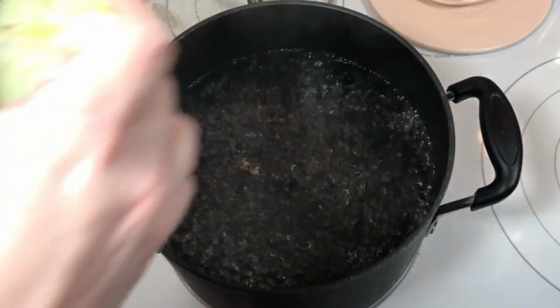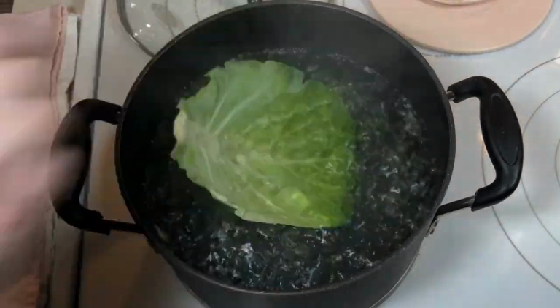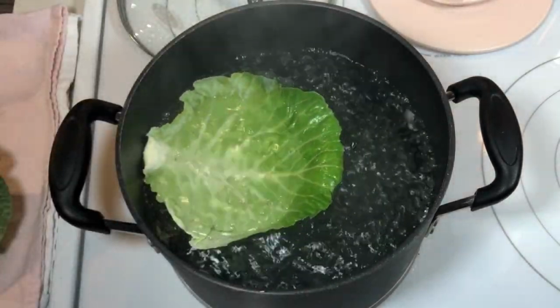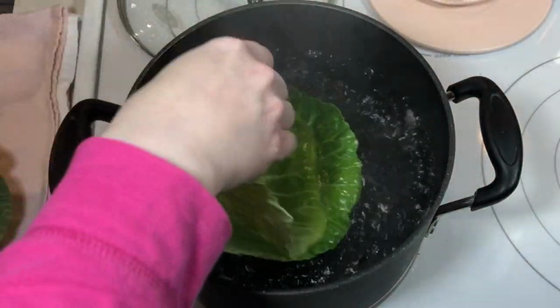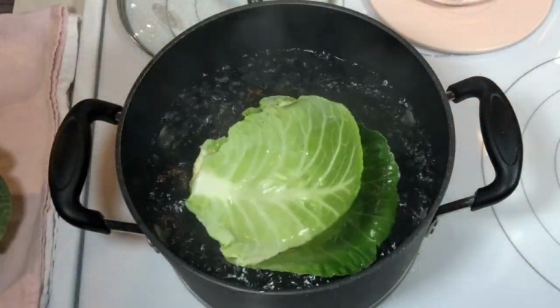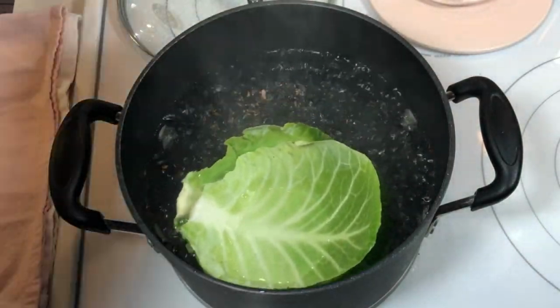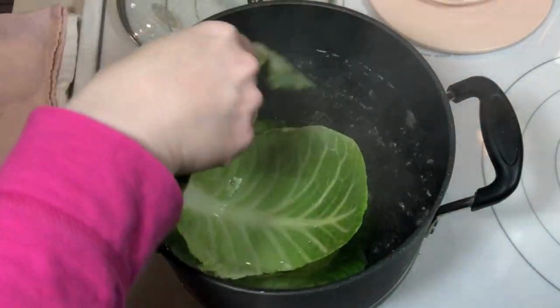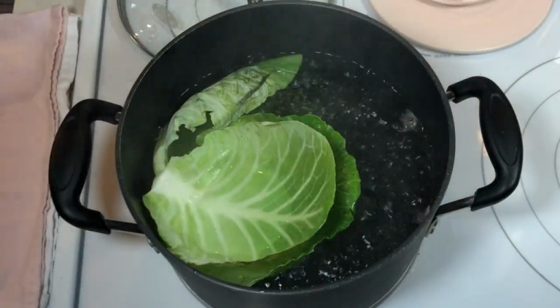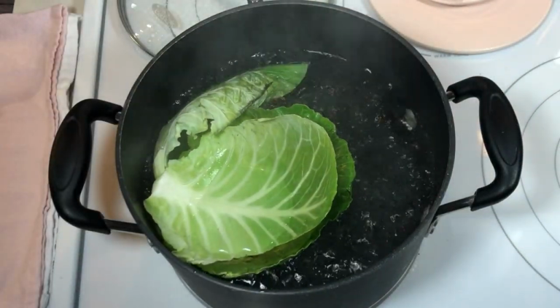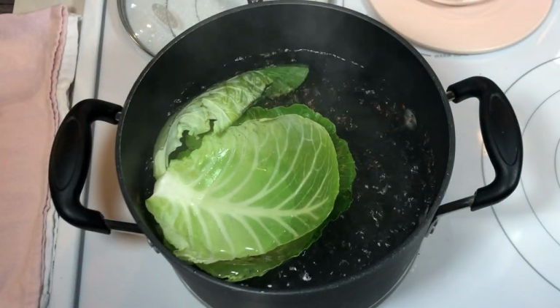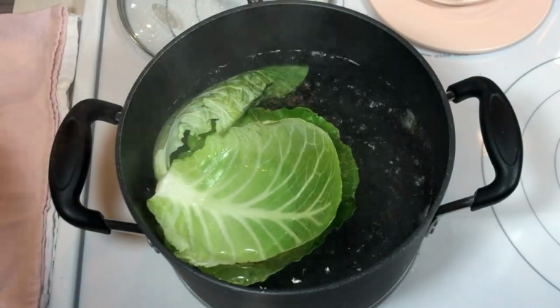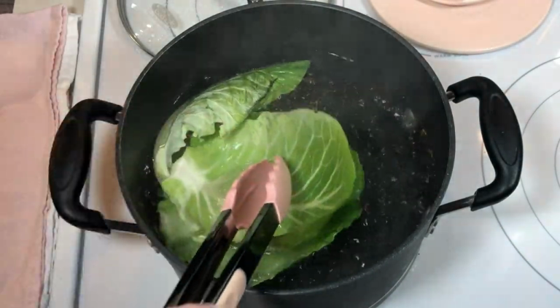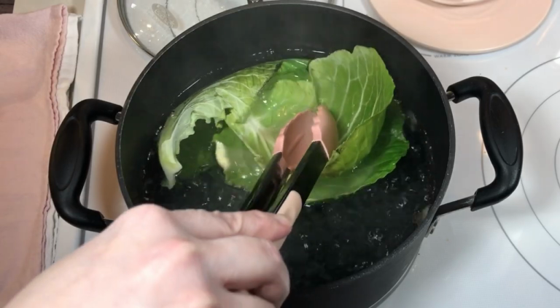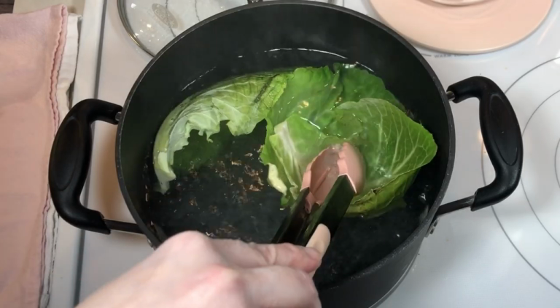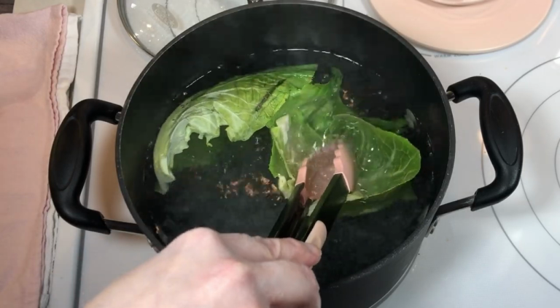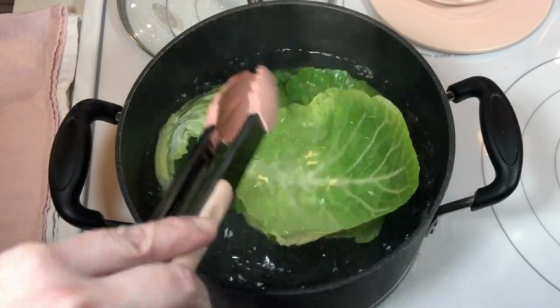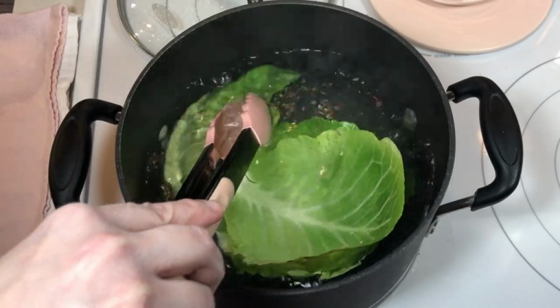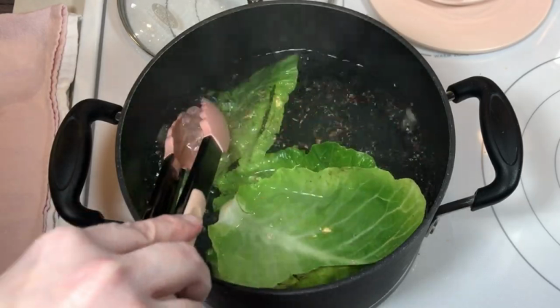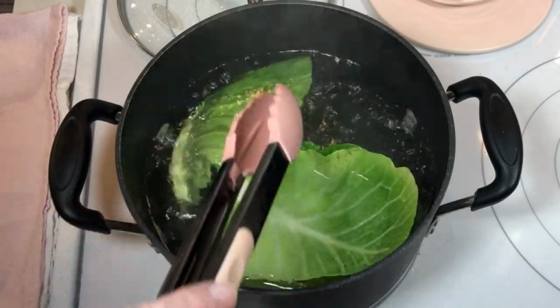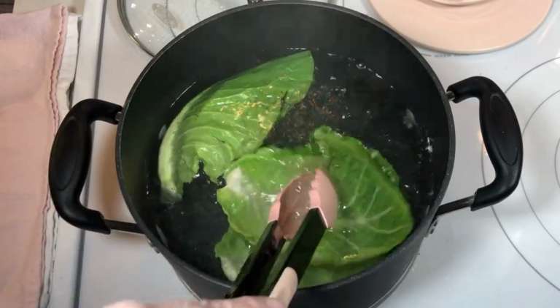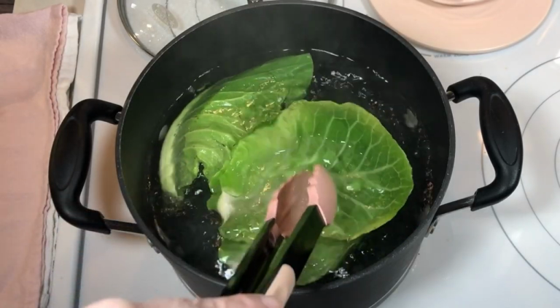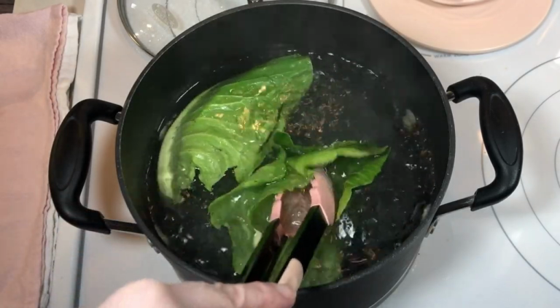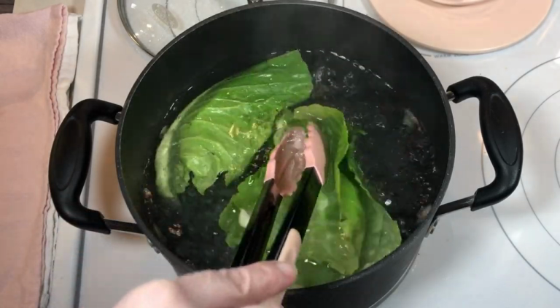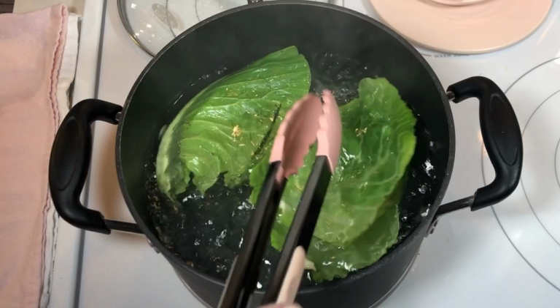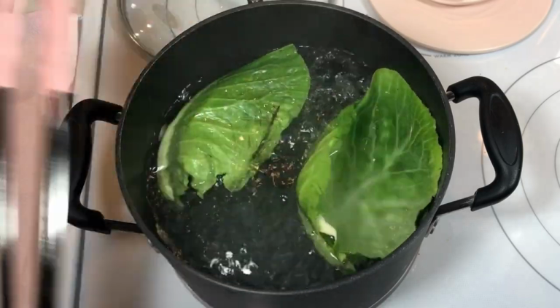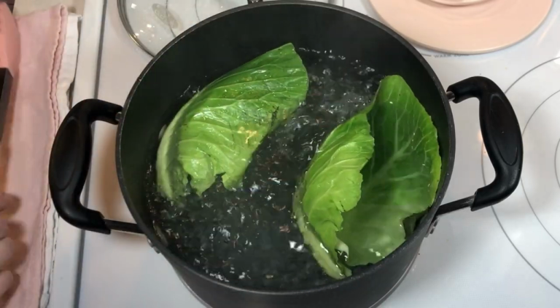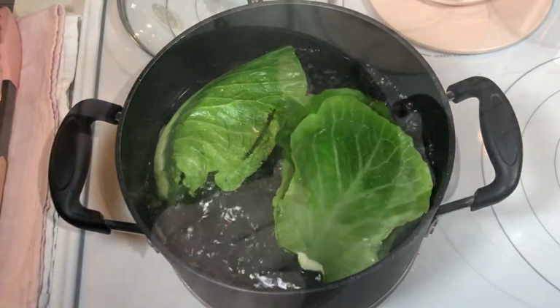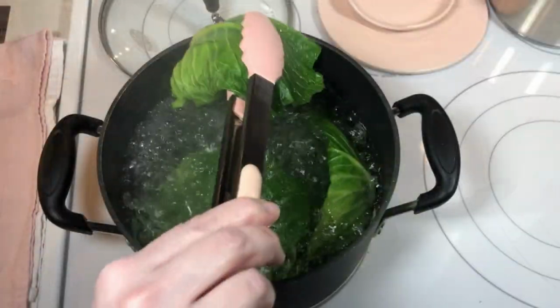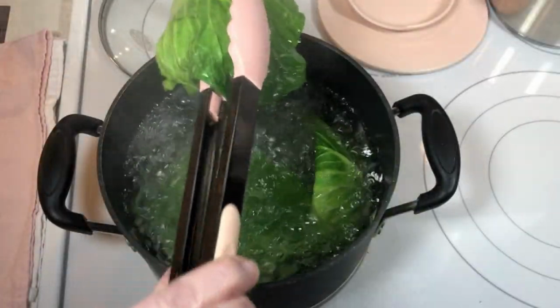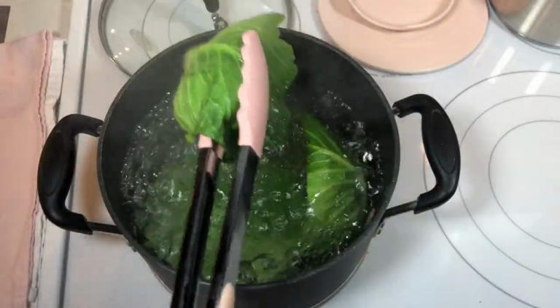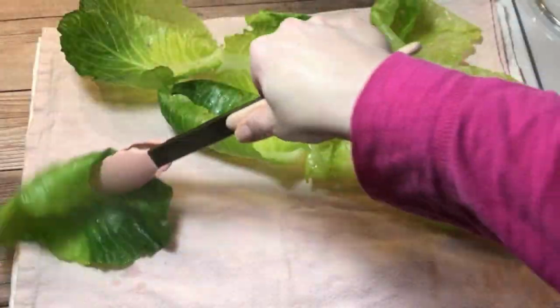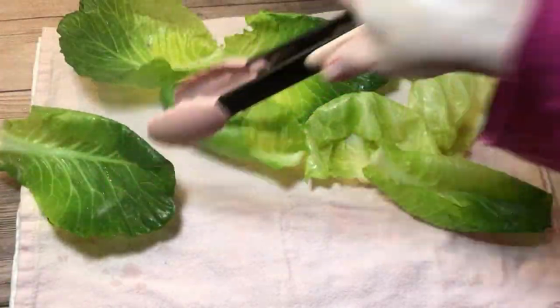Next I cooked 12 cabbage leaves in boiling salted water, three at a time, for about two minutes until they were pliable. Then I removed them from the boiling water and placed them on a clean kitchen towel.